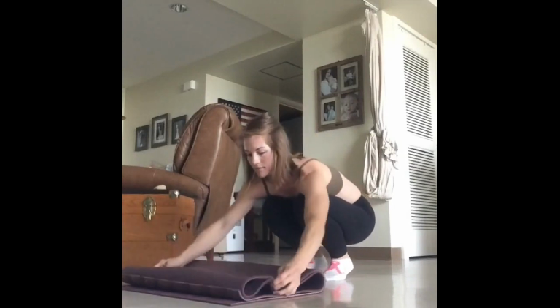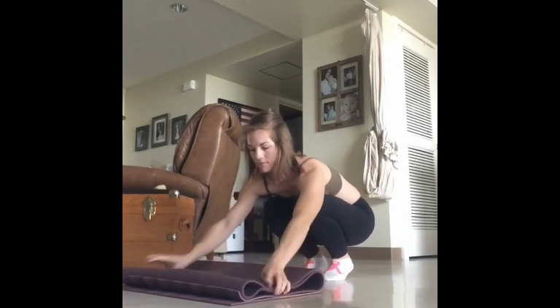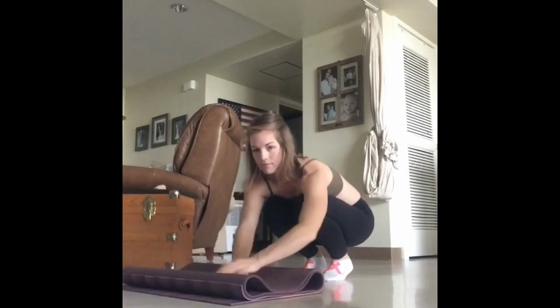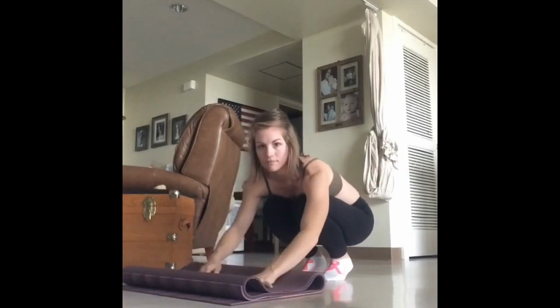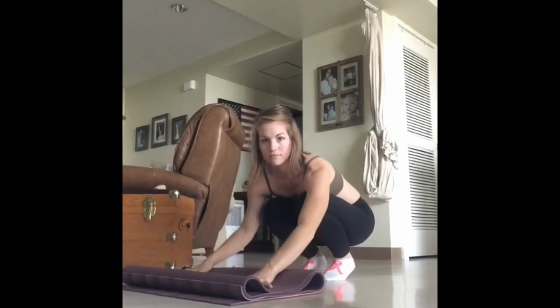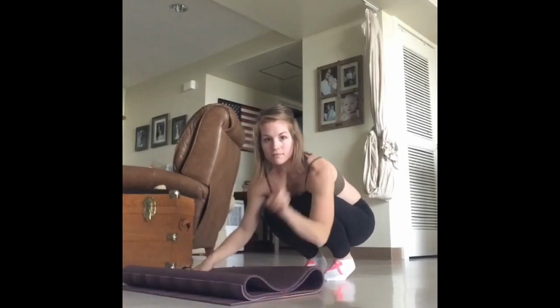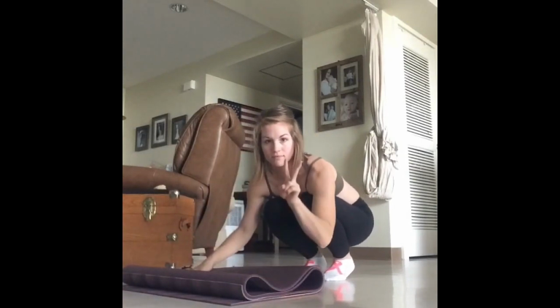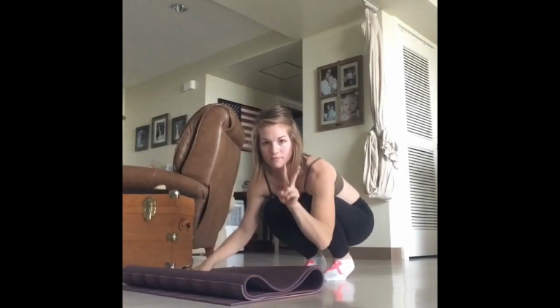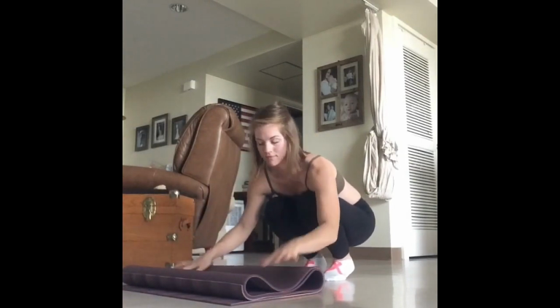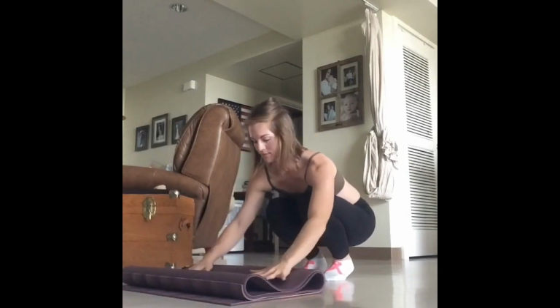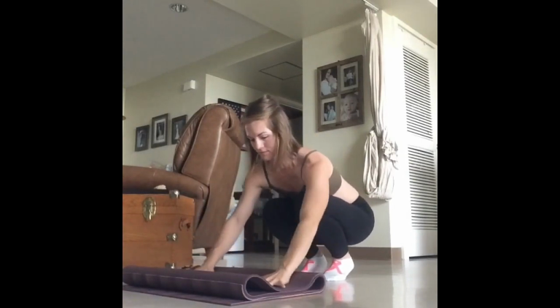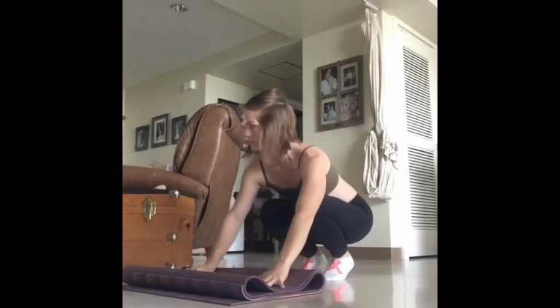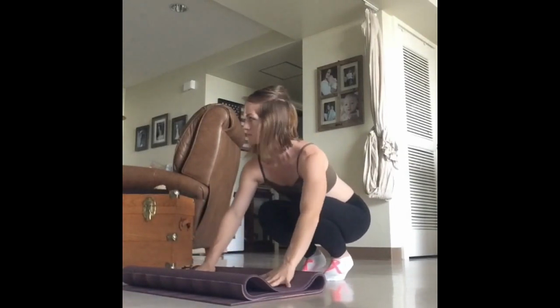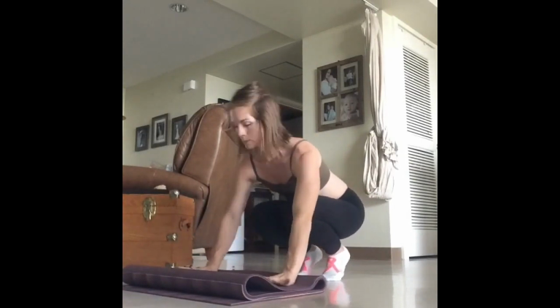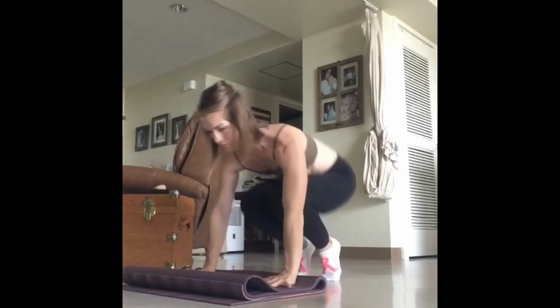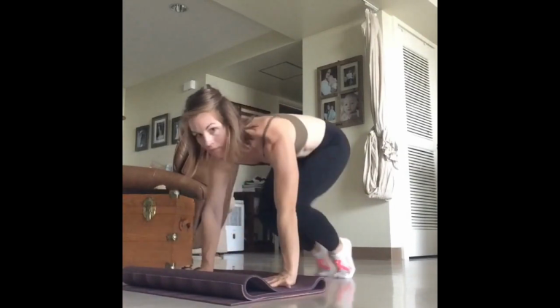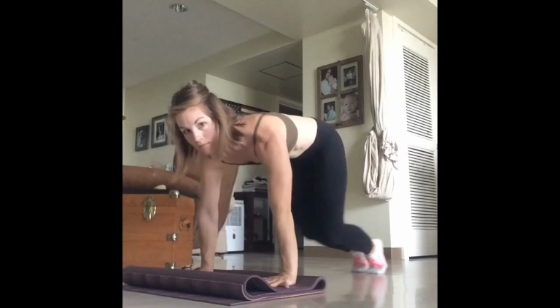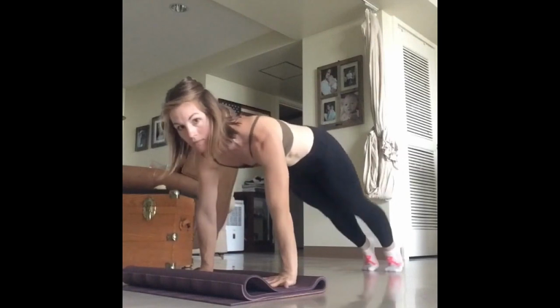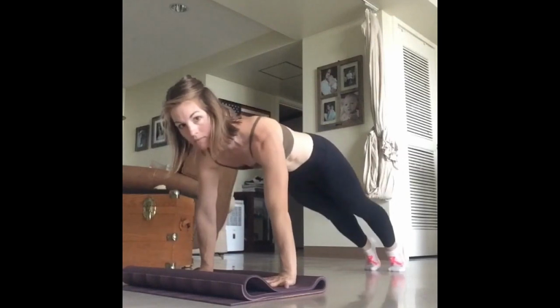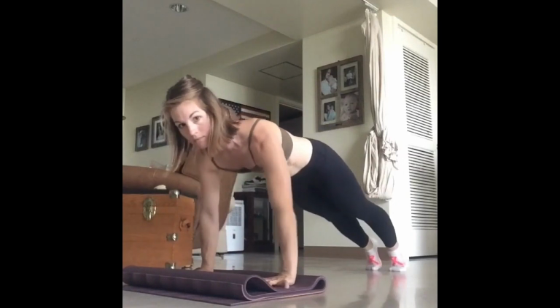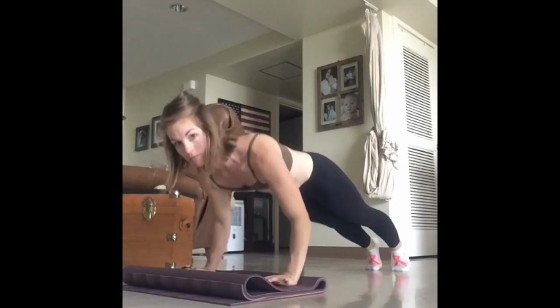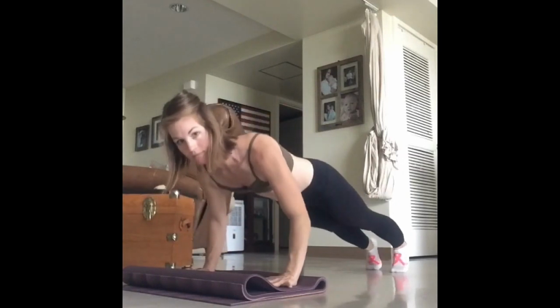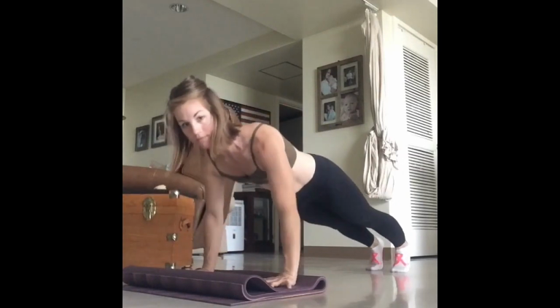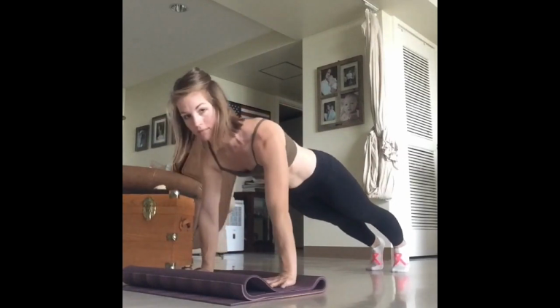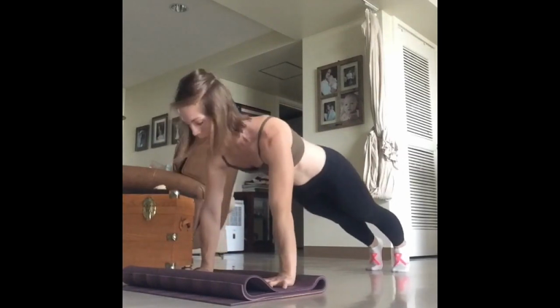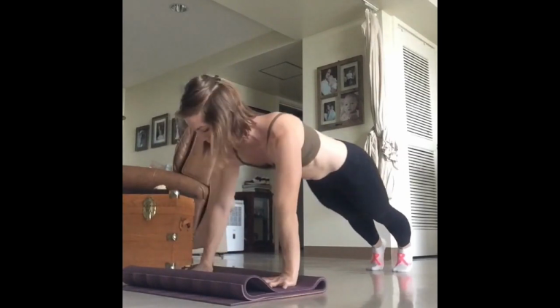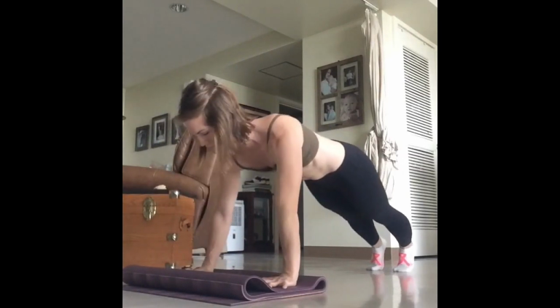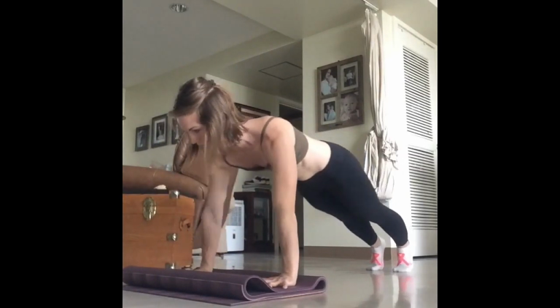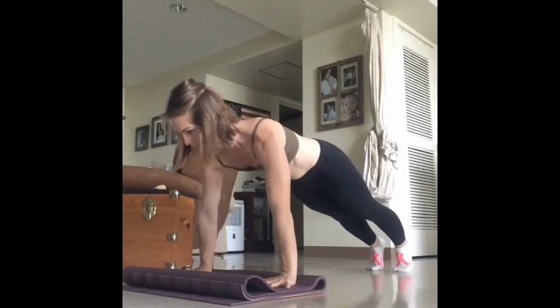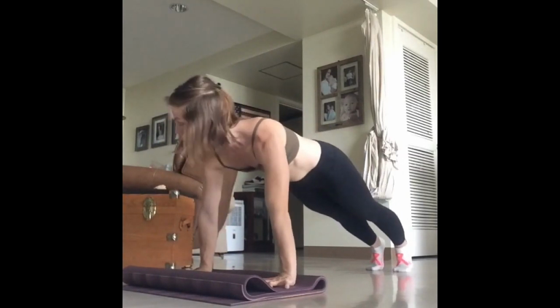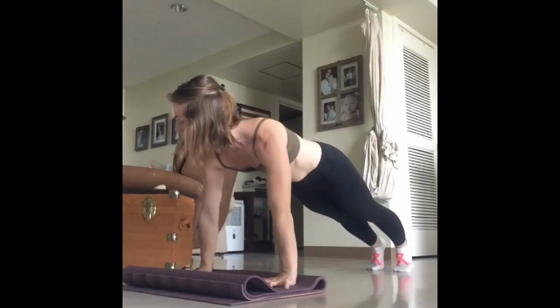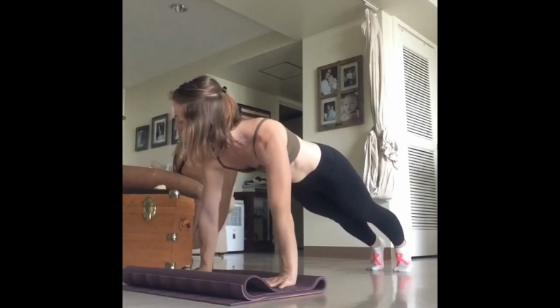Get your body into plank position. Shoulders over wrists, navel in and up, body straight from head to feet.